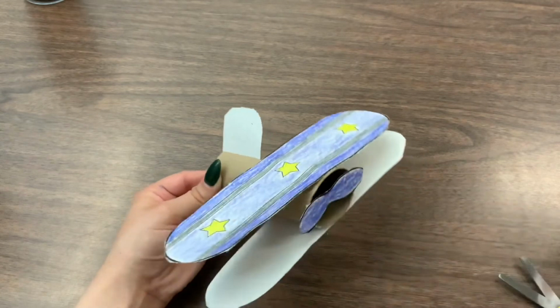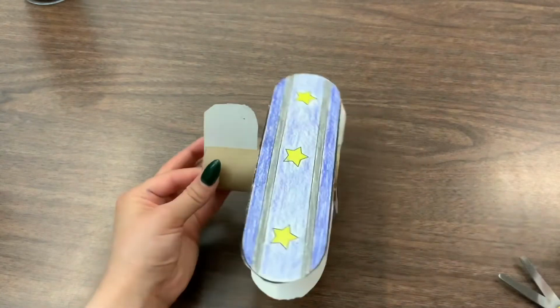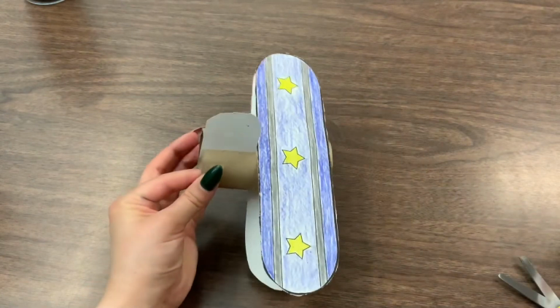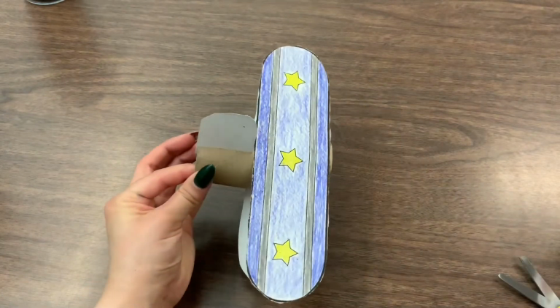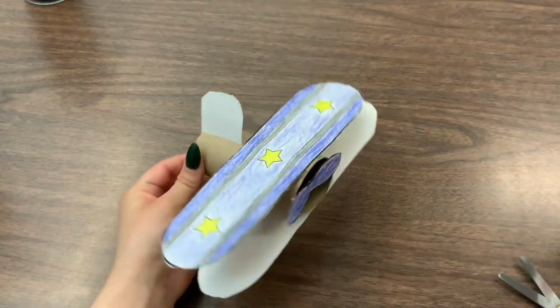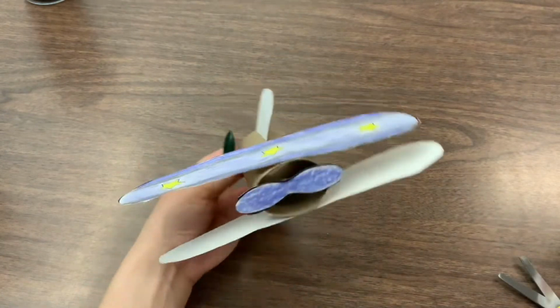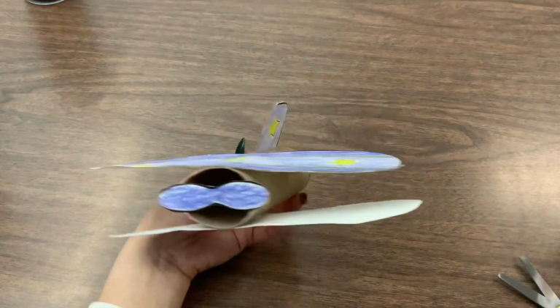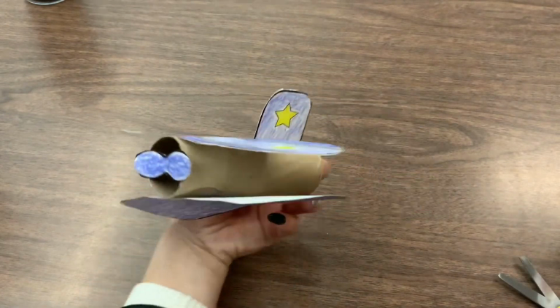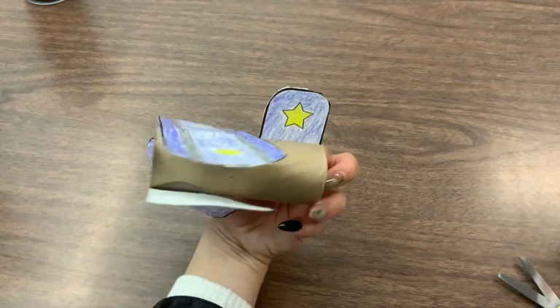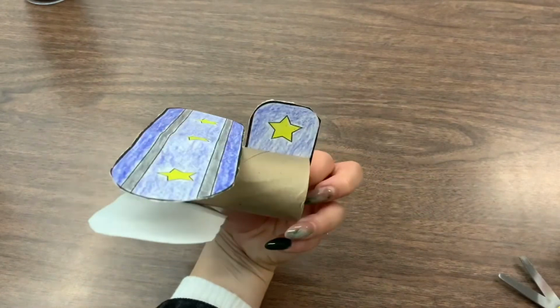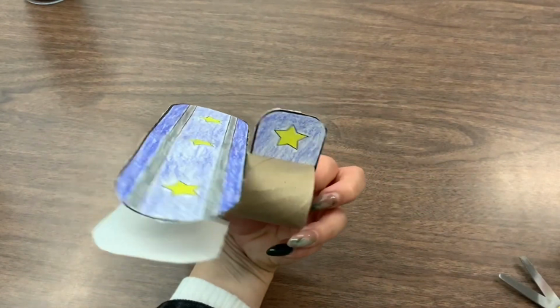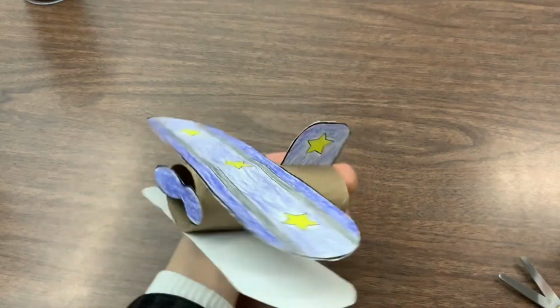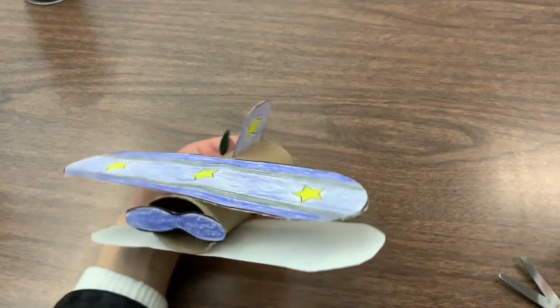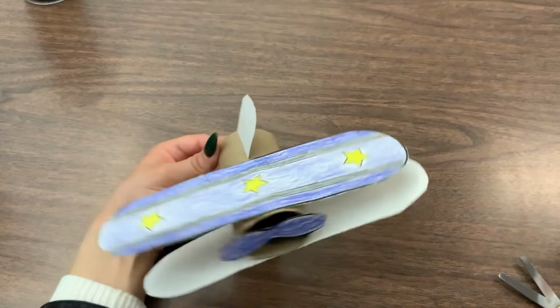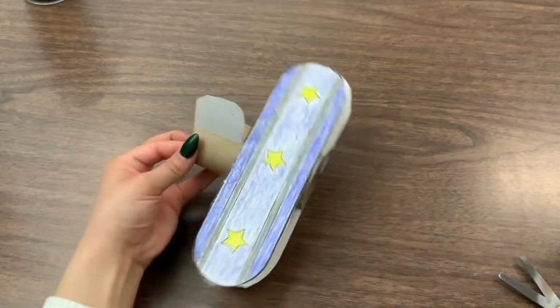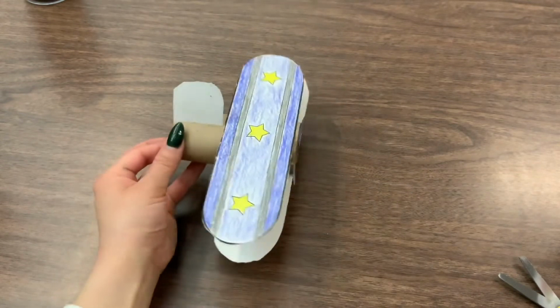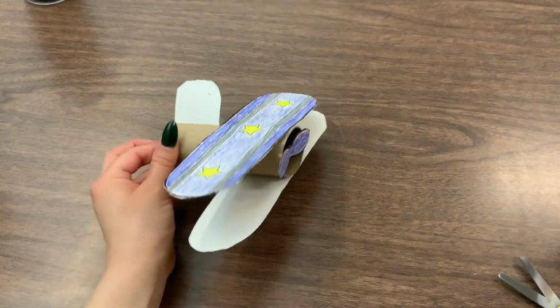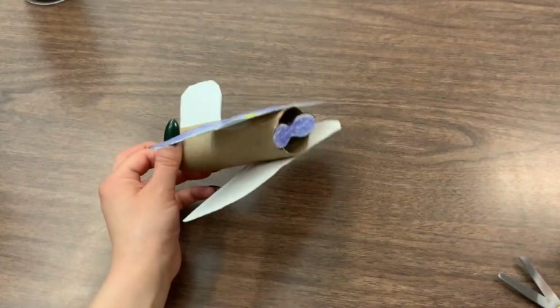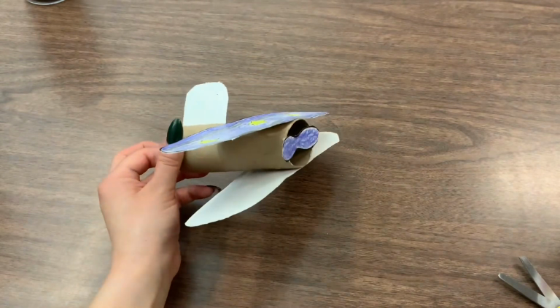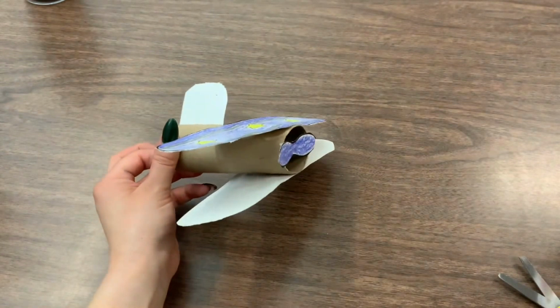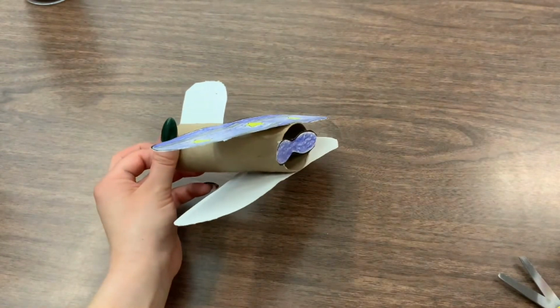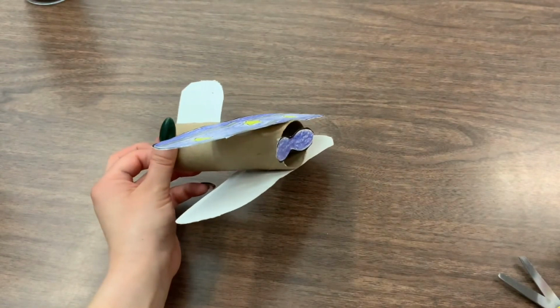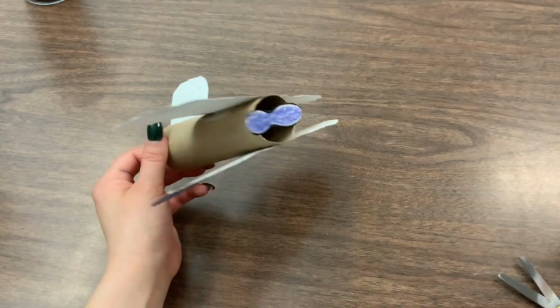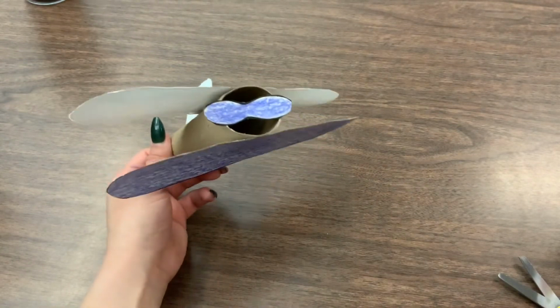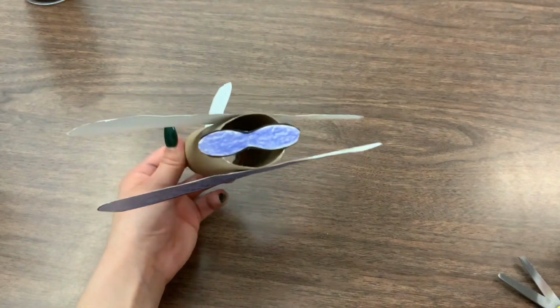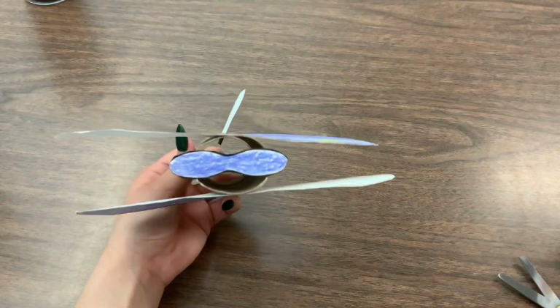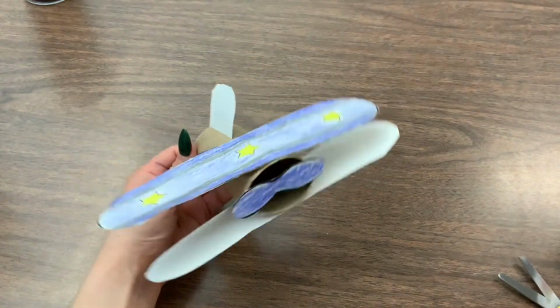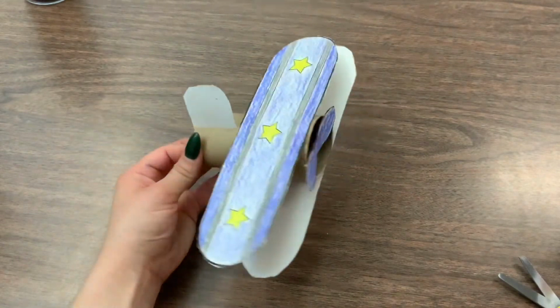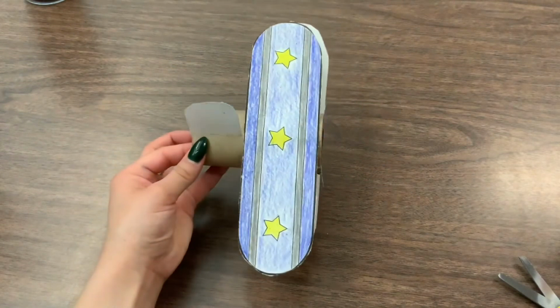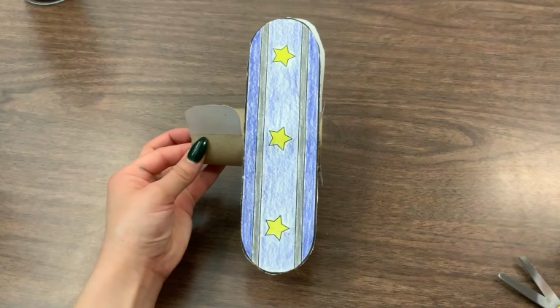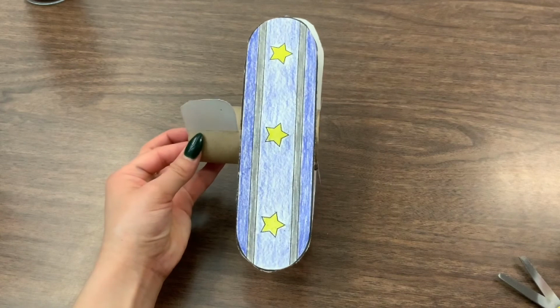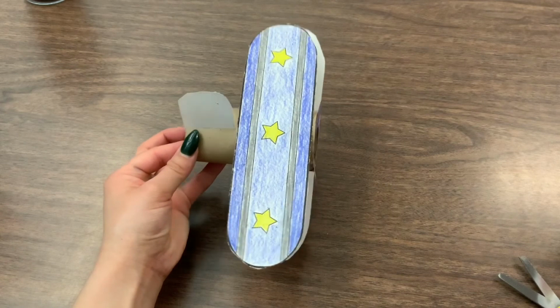Now we just have to let it dry, but this is our final look of our airplane! Let us know on Learning Genie where you would like to travel on an airplane — we can't wait to hear your responses.